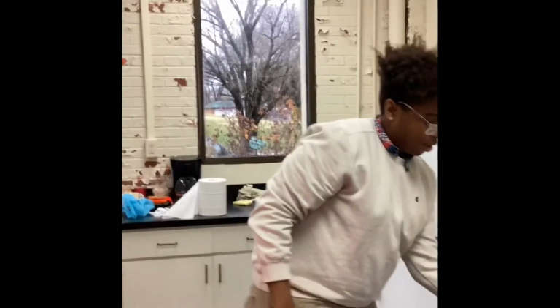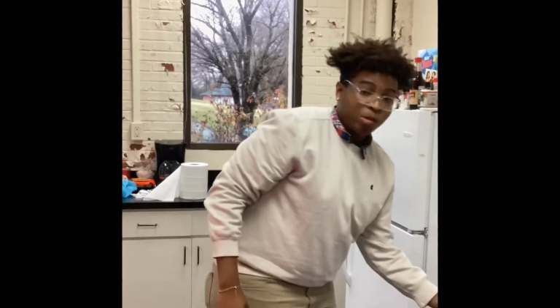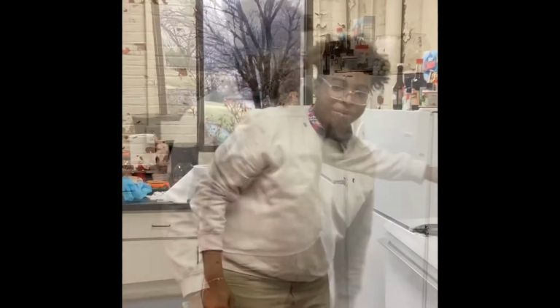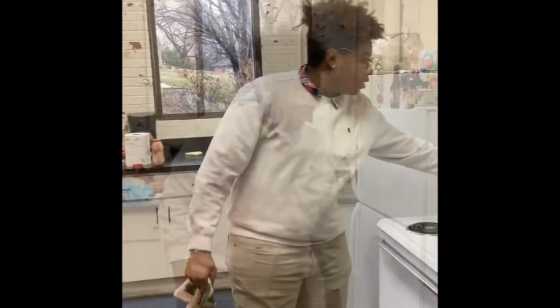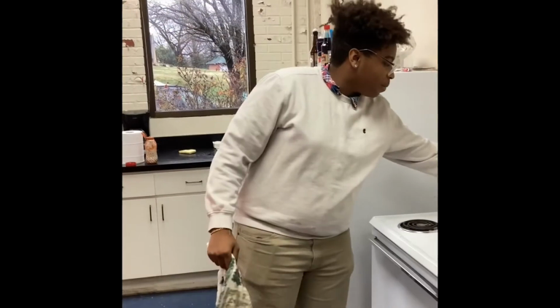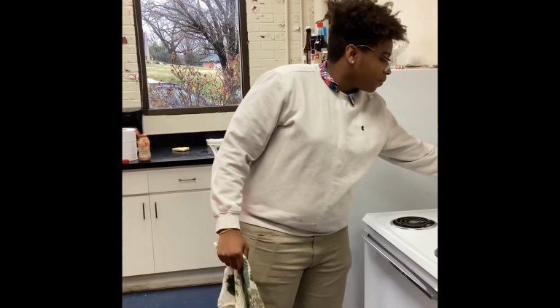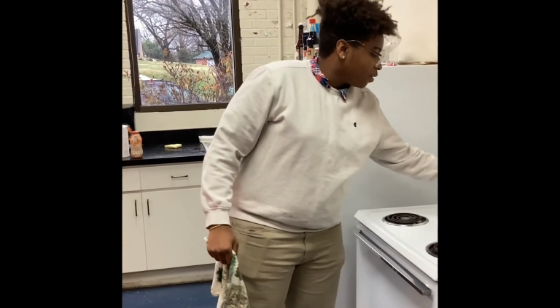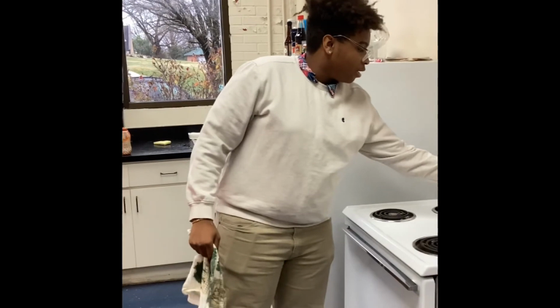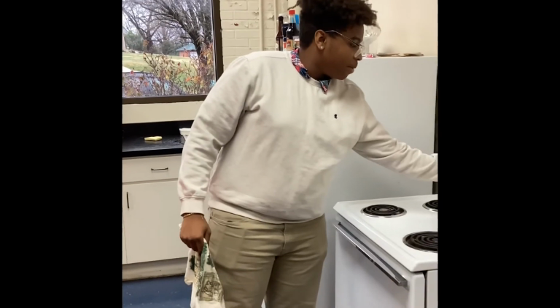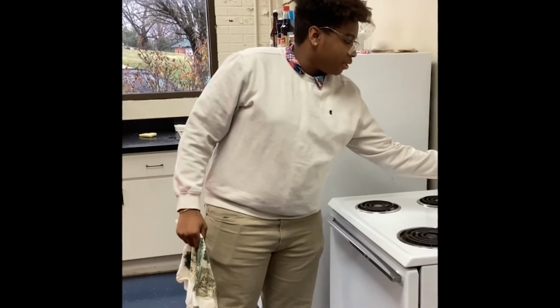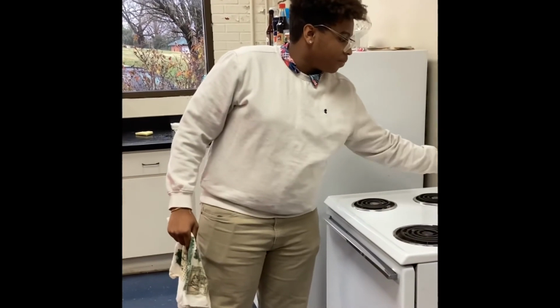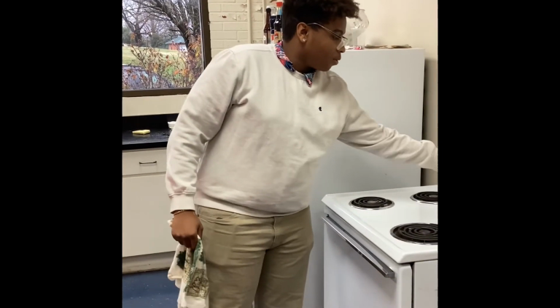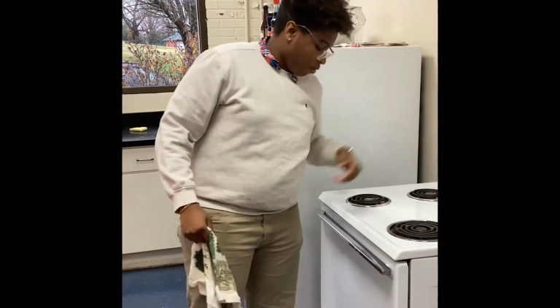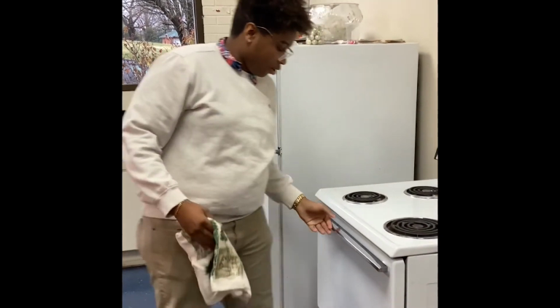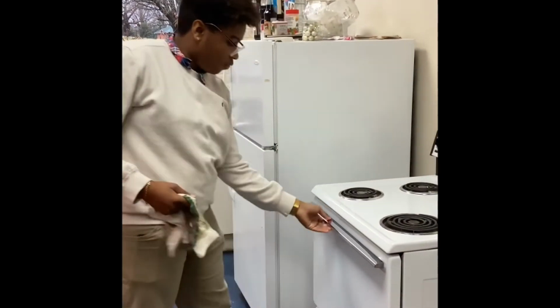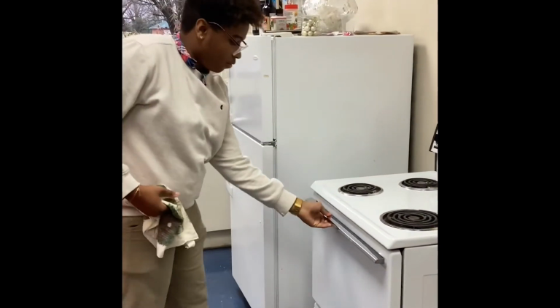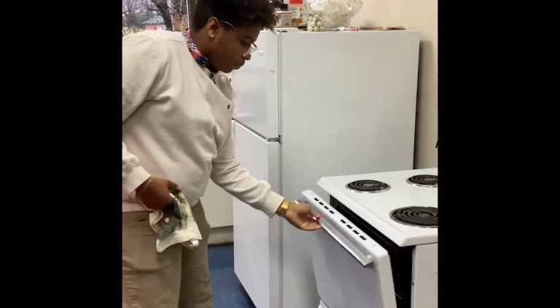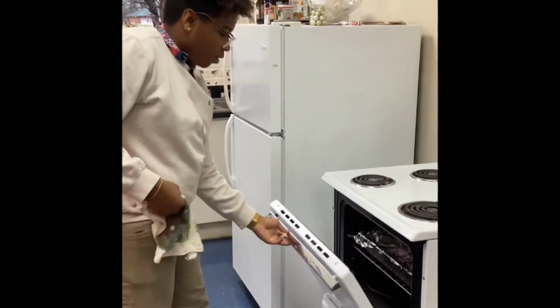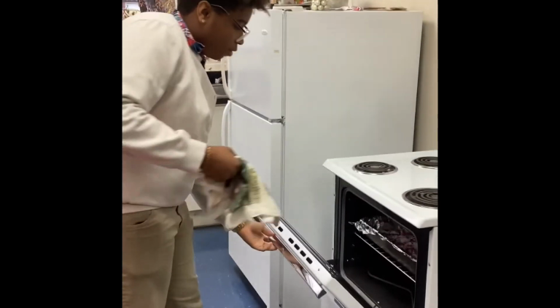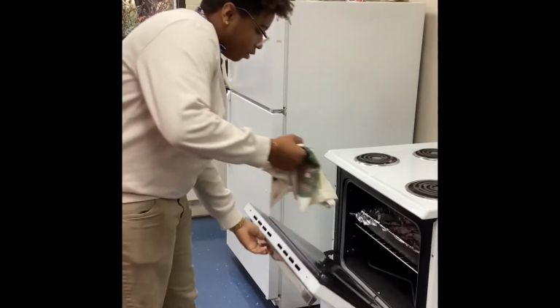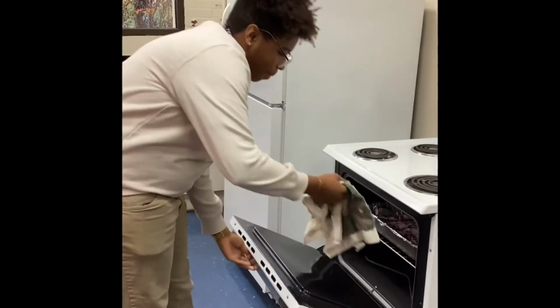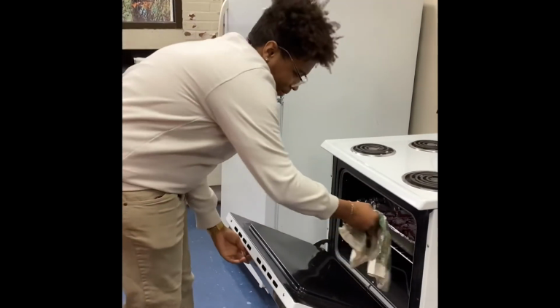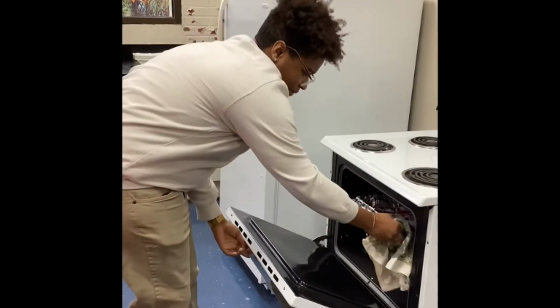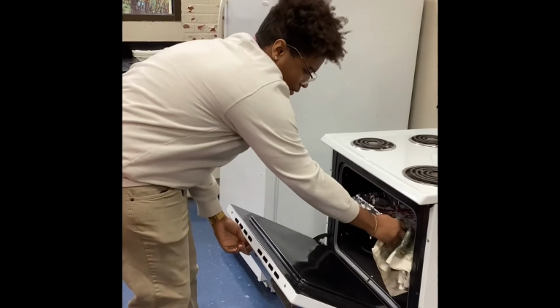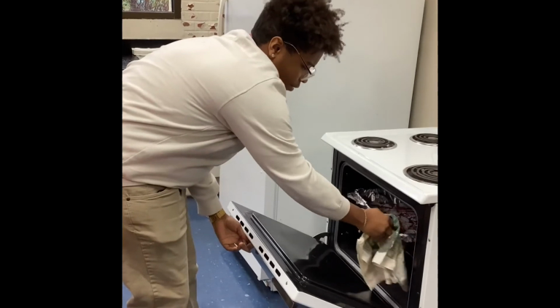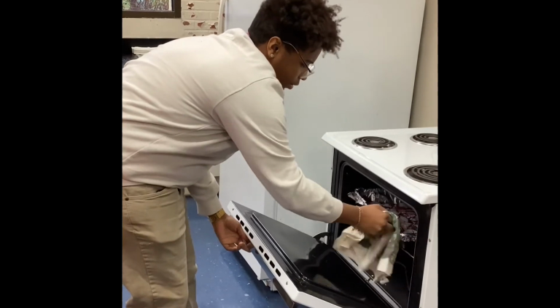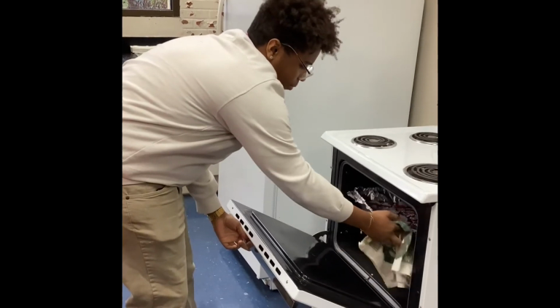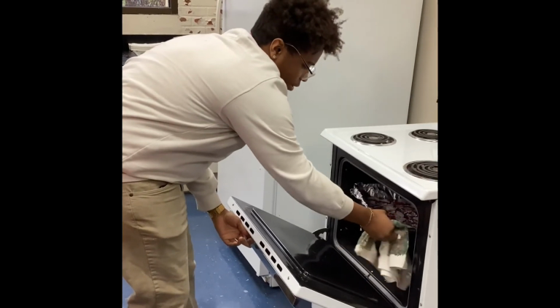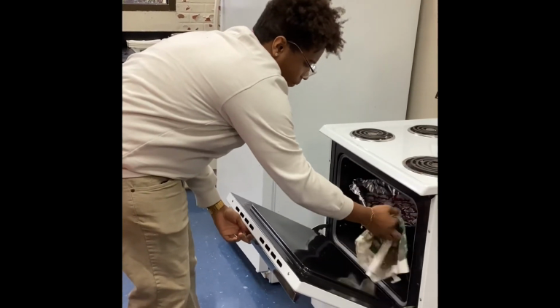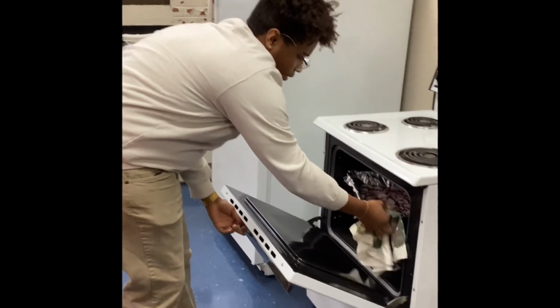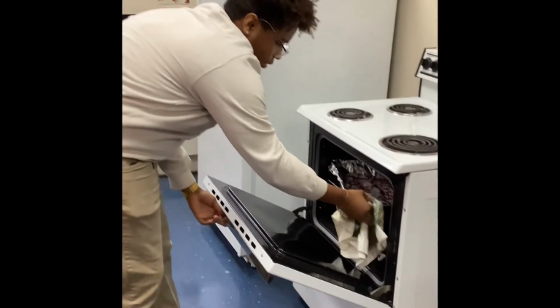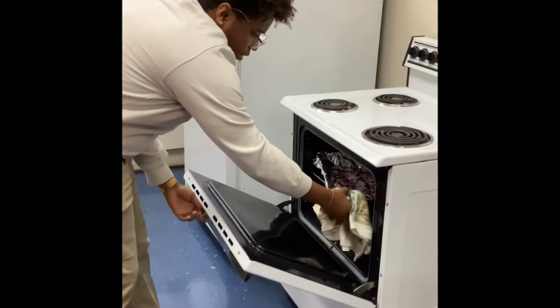We'll be back — they've been in there for about 11 minutes, so we'll go ahead and take them out. They should be done.